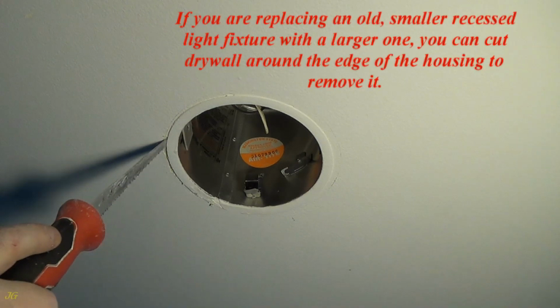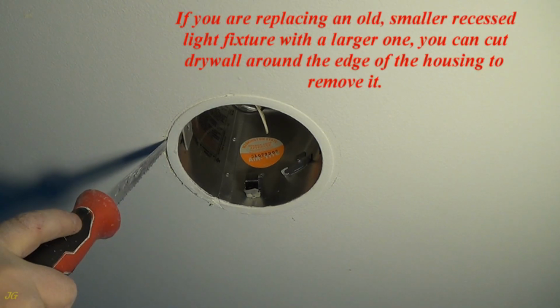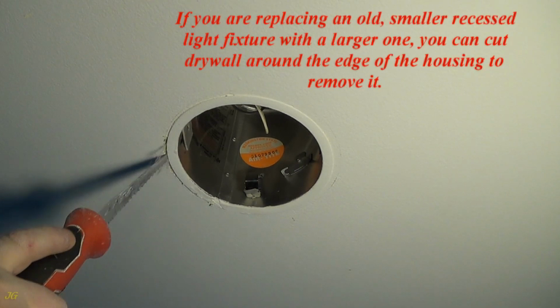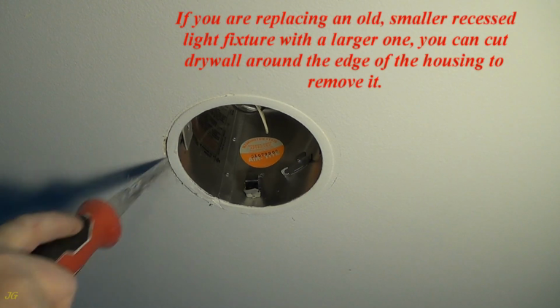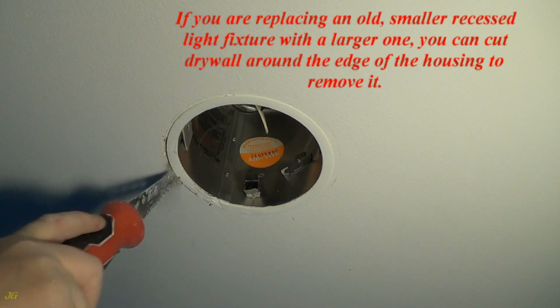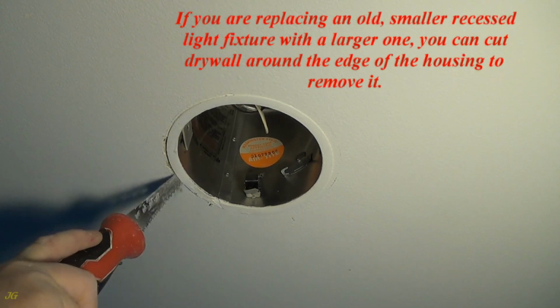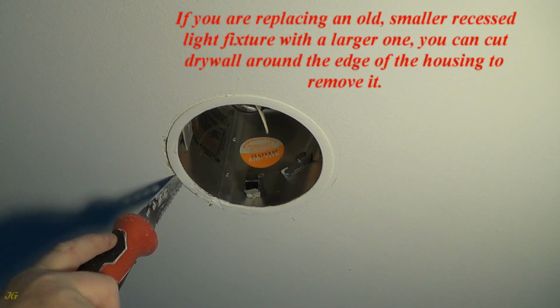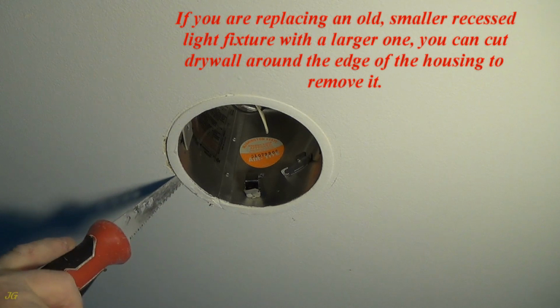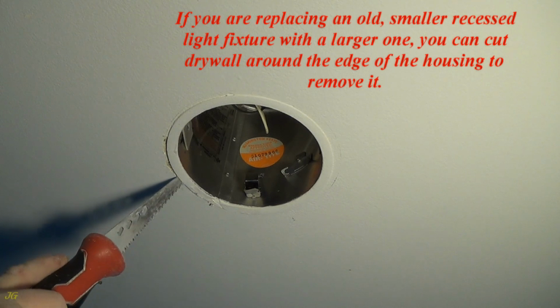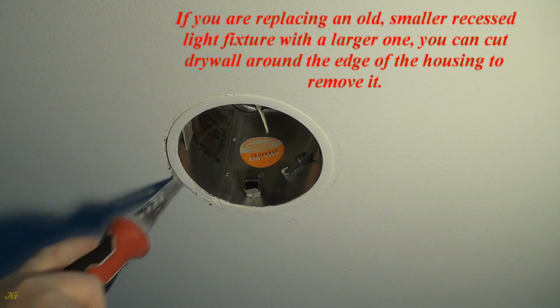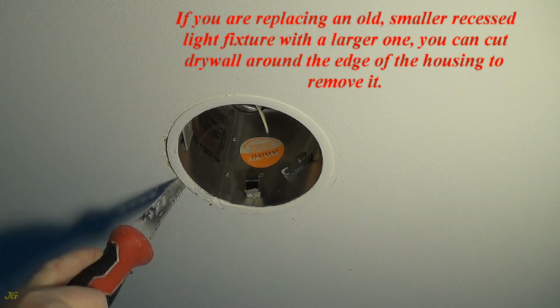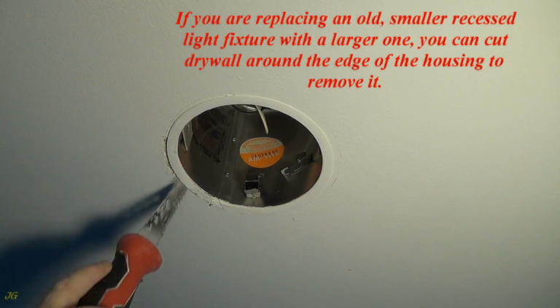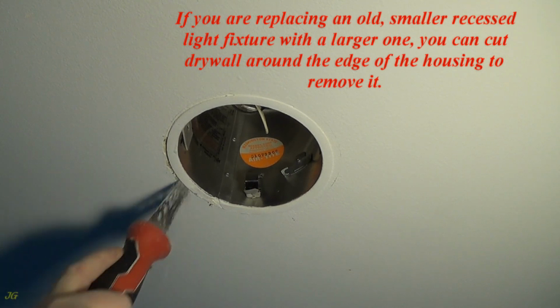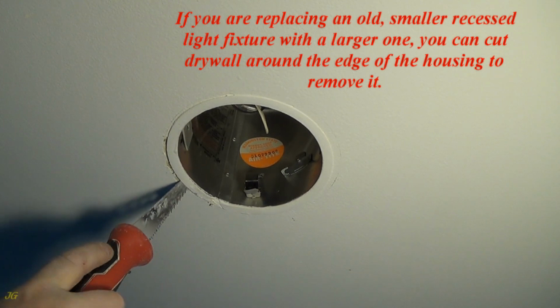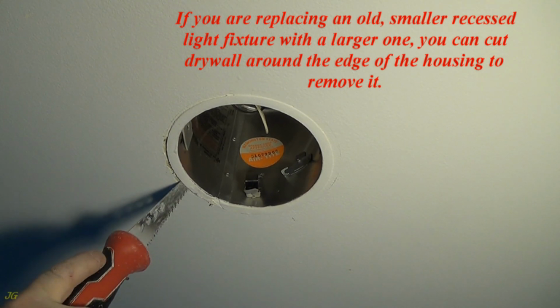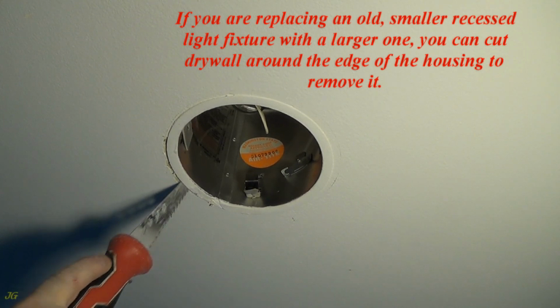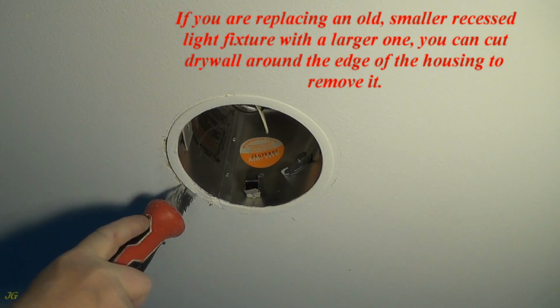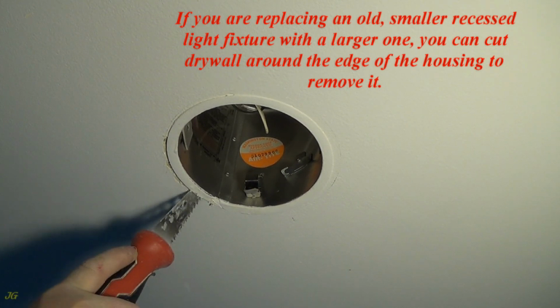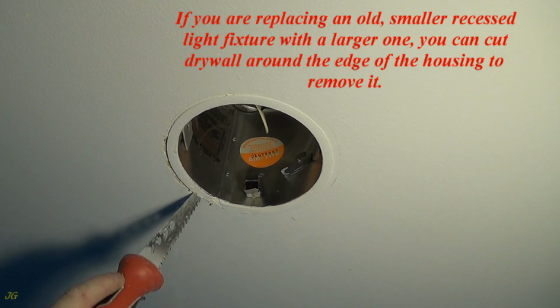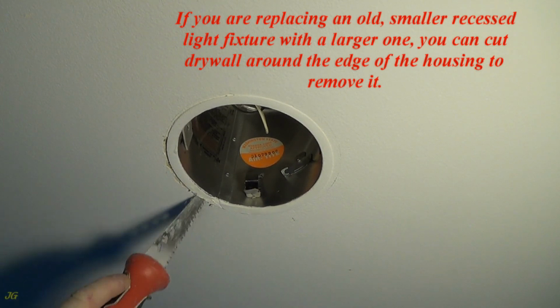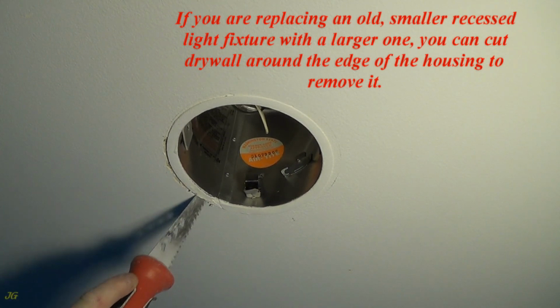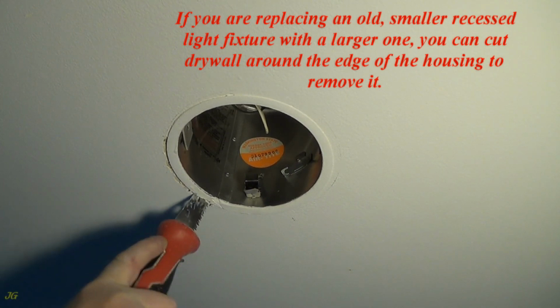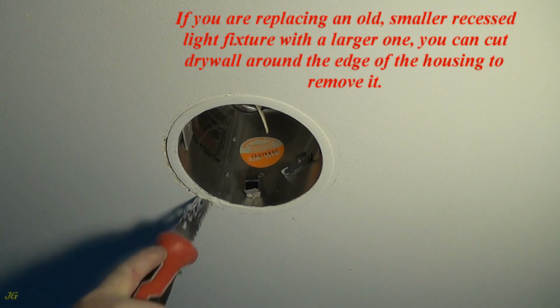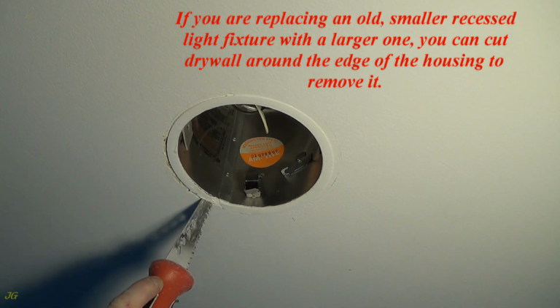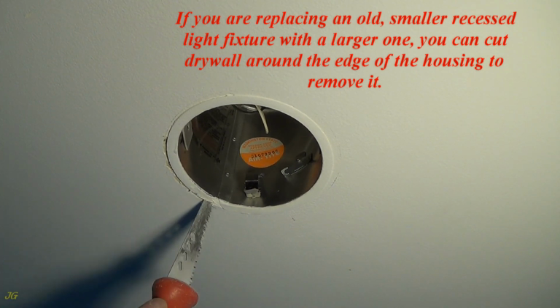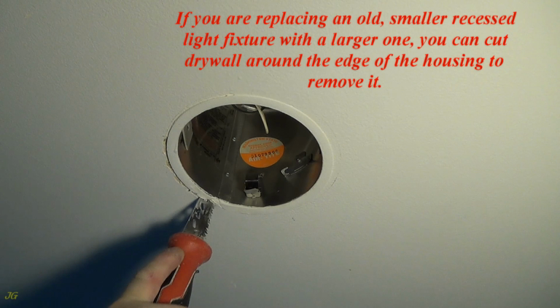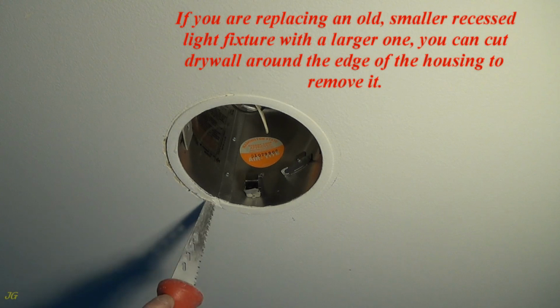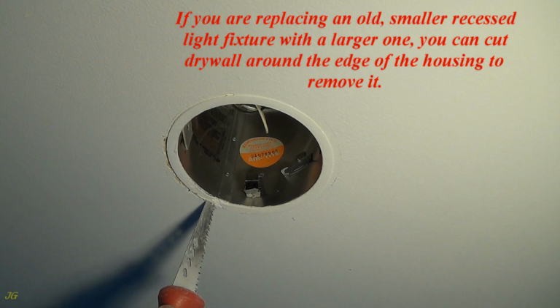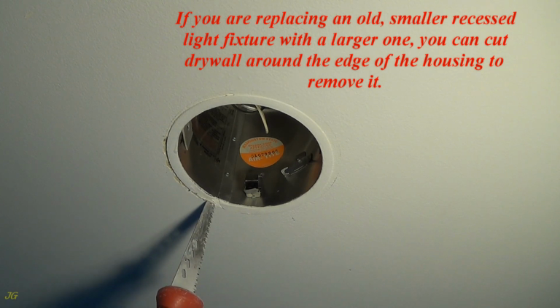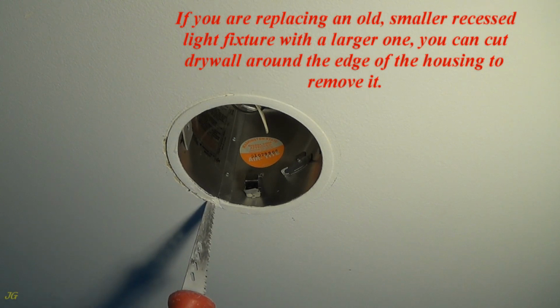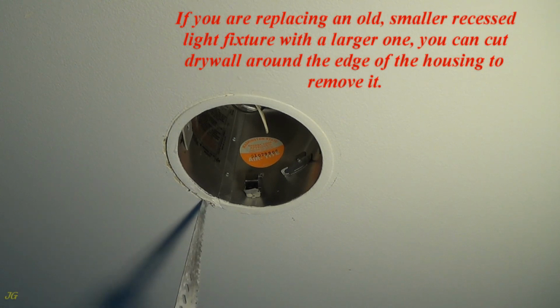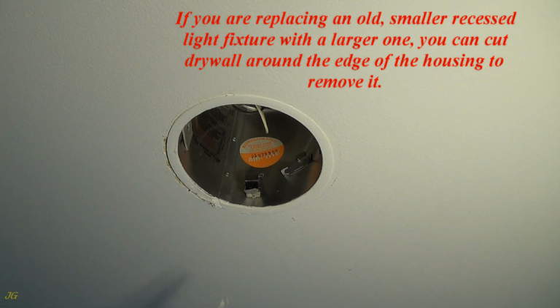If you are replacing an old, smaller recessed light fixture with a larger one, you can cut drywall around the edge of the housing to remove it.